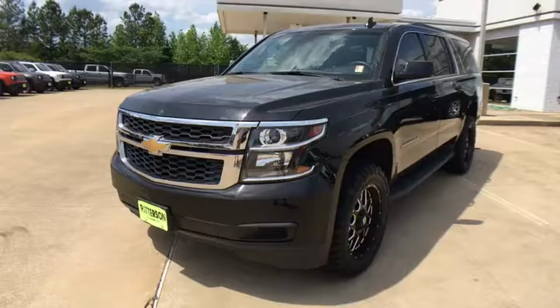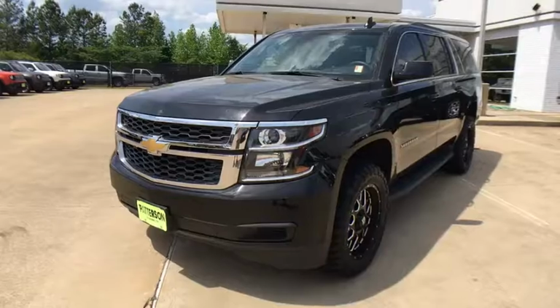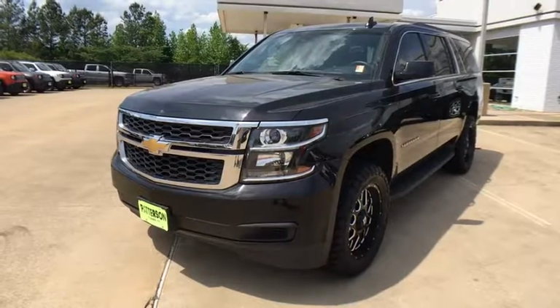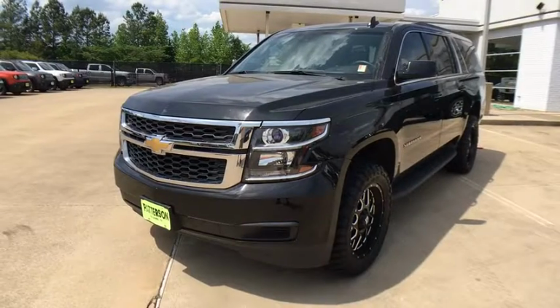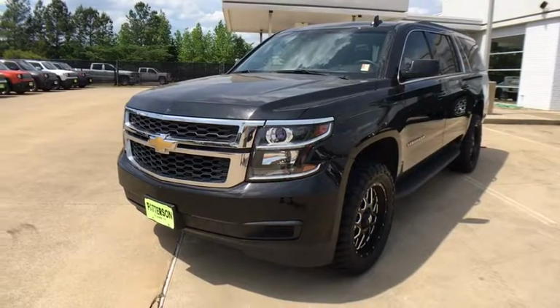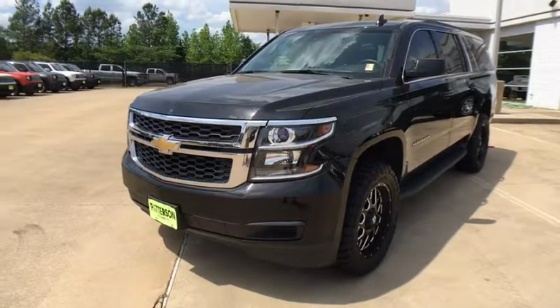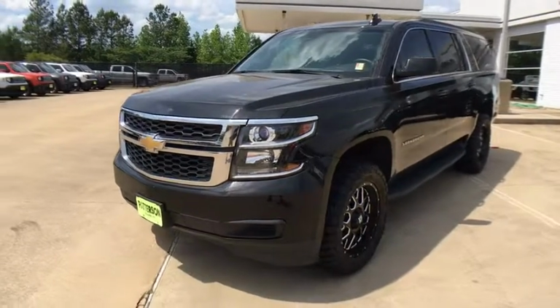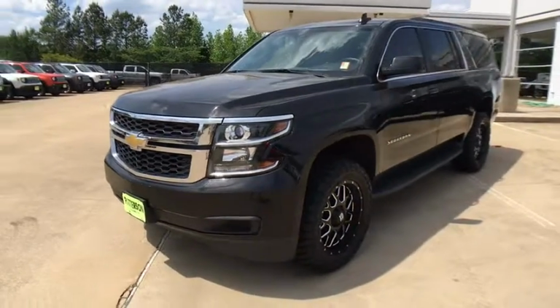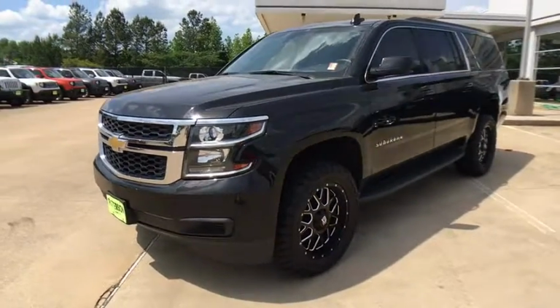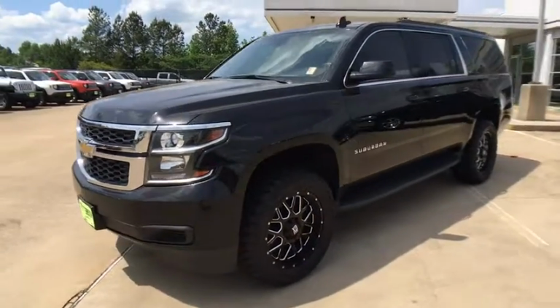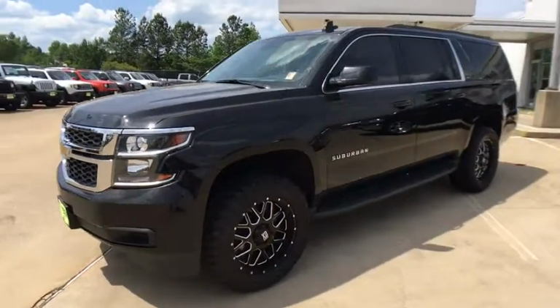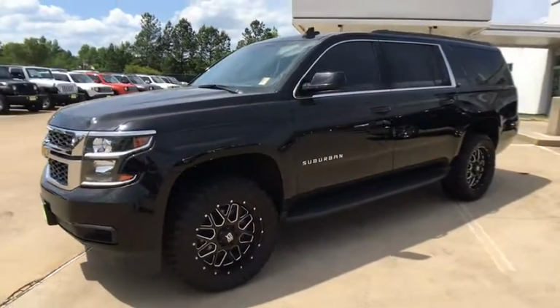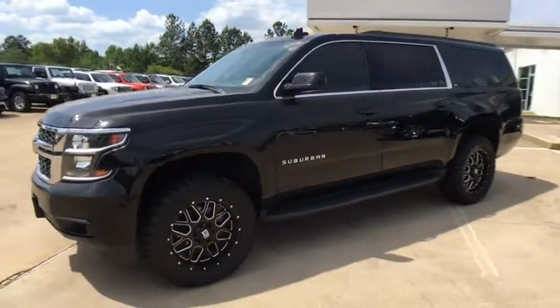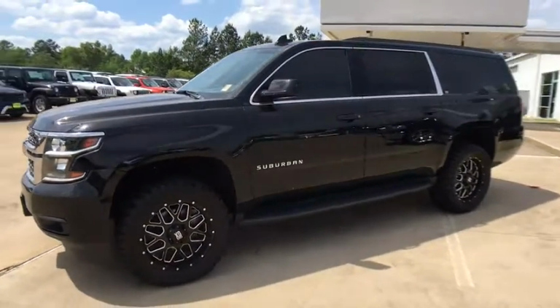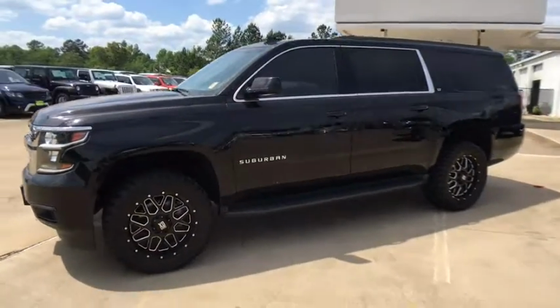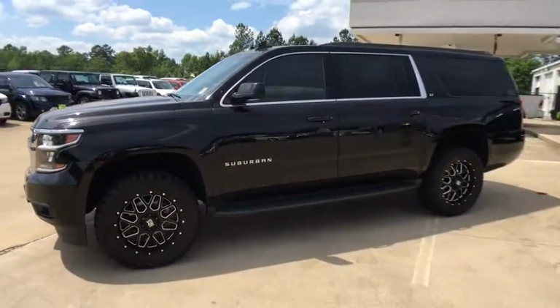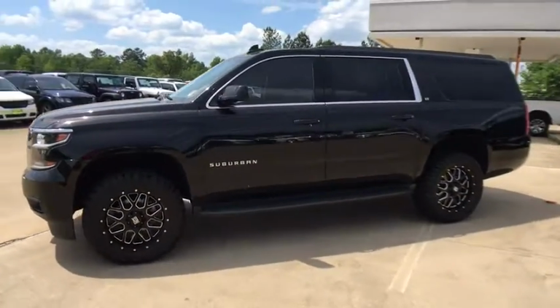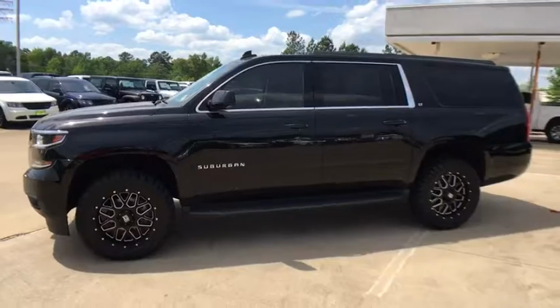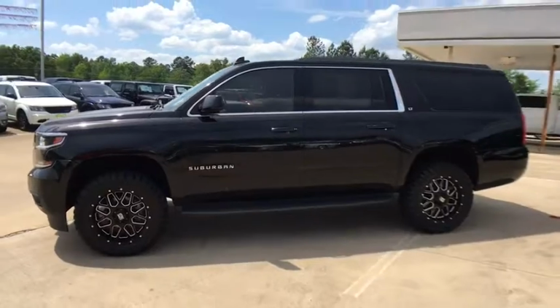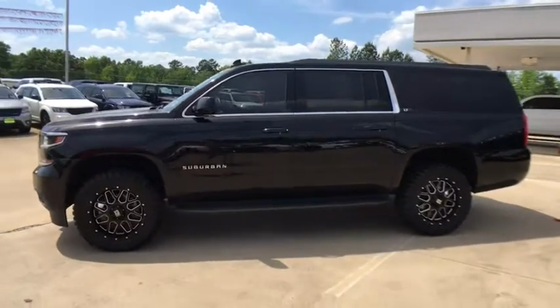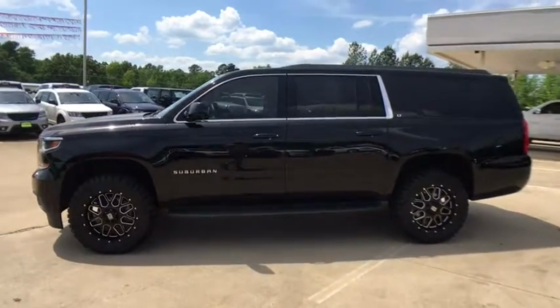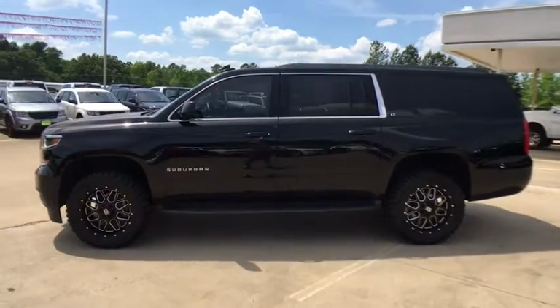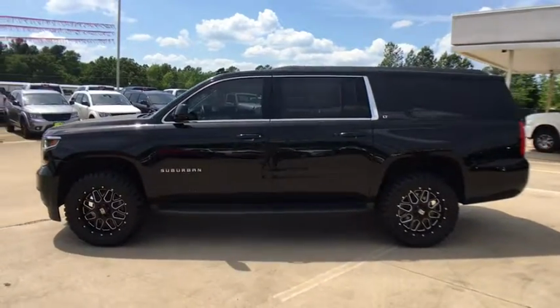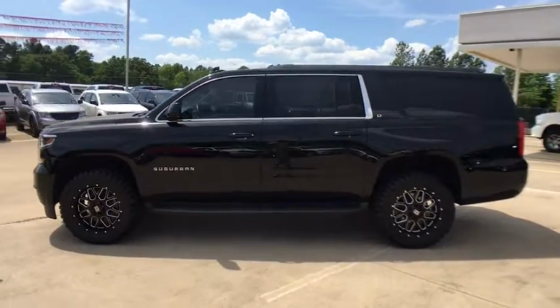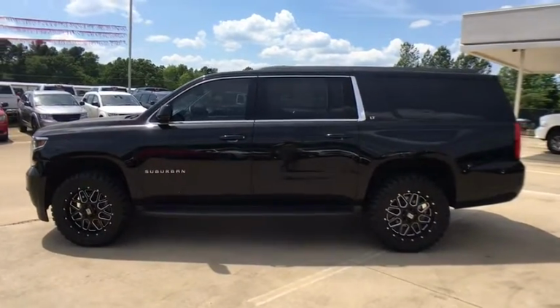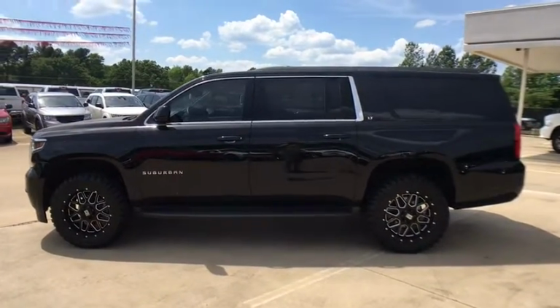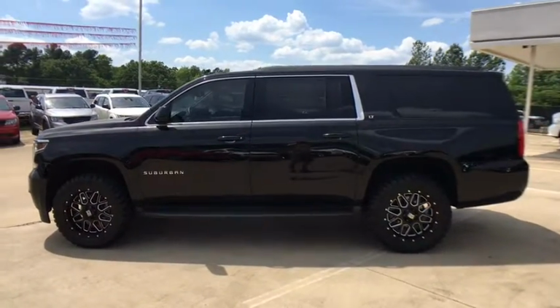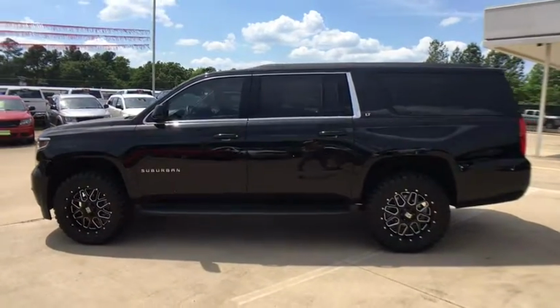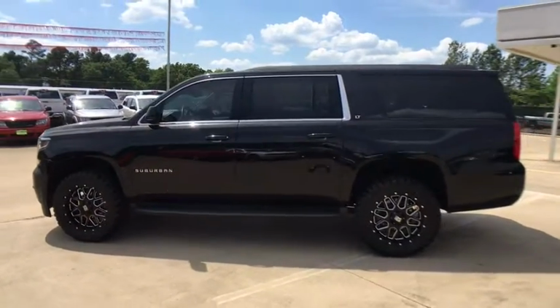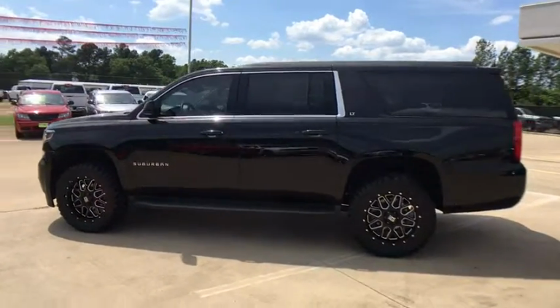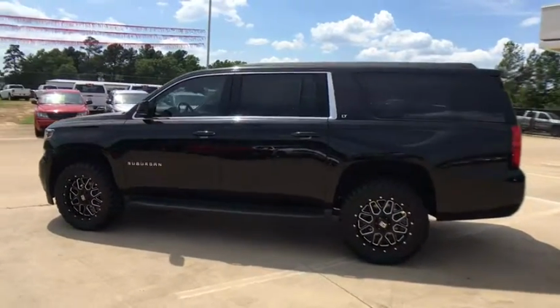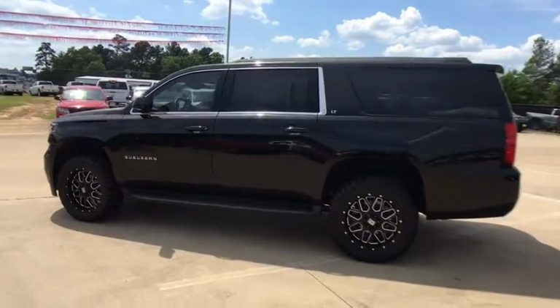The 2016 Chevrolet Suburban. The Suburban excels at towing heavy trailers, hauling loads of people and gear, and enduring hard use and rugged terrain.